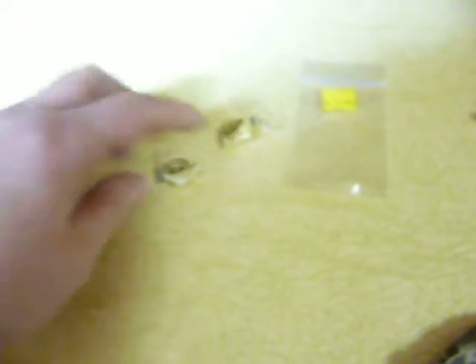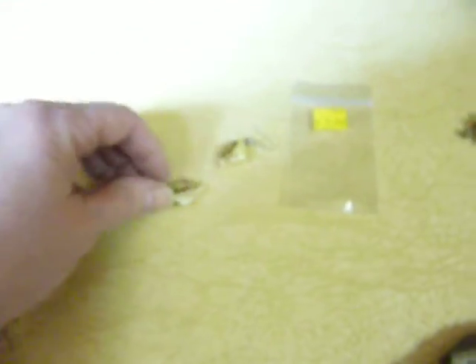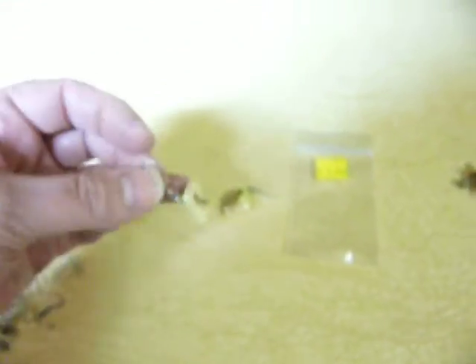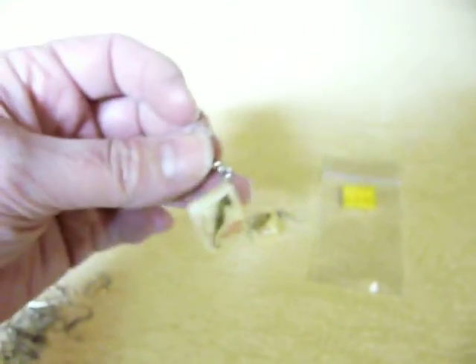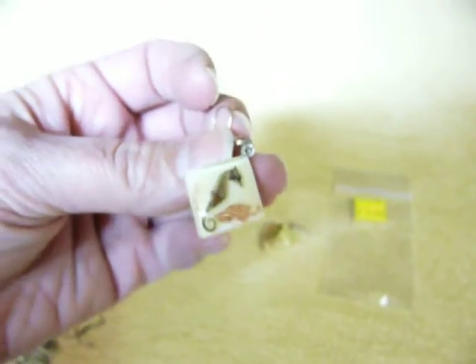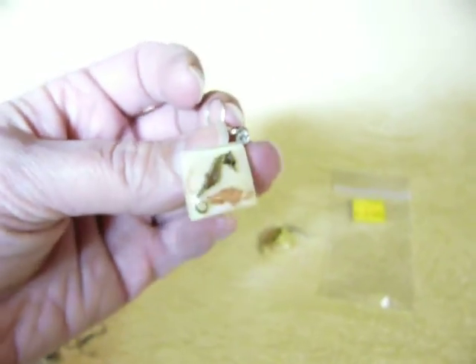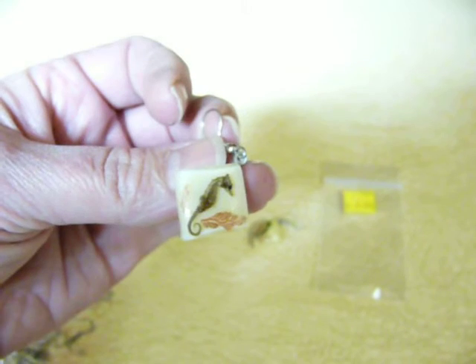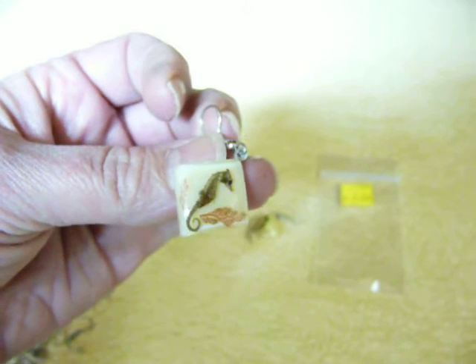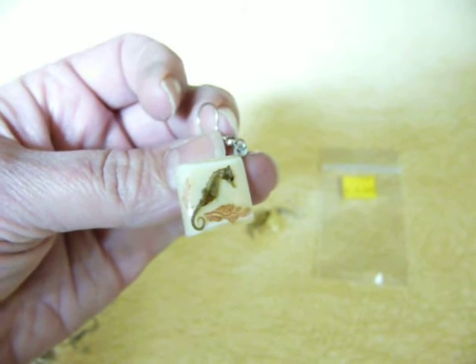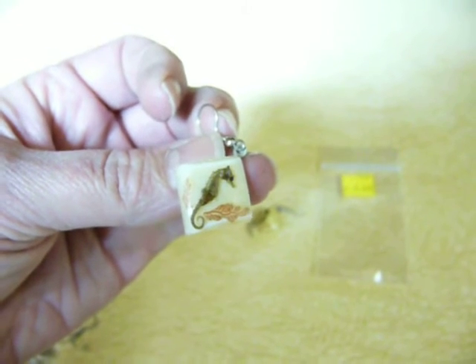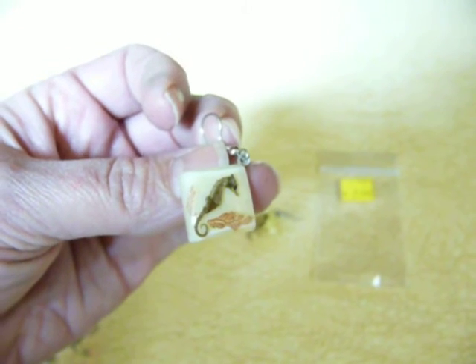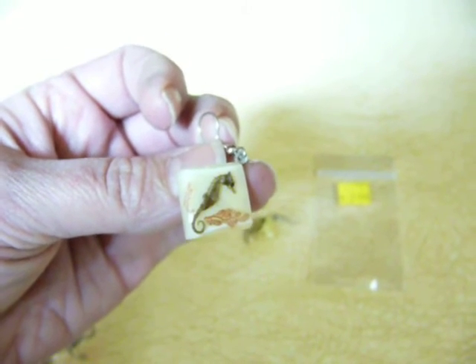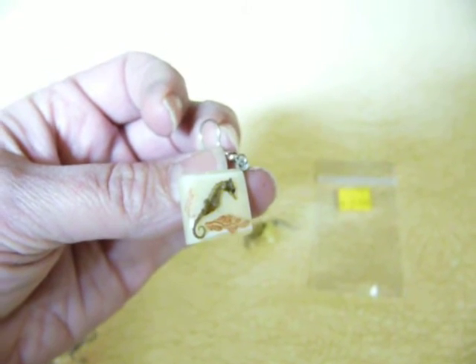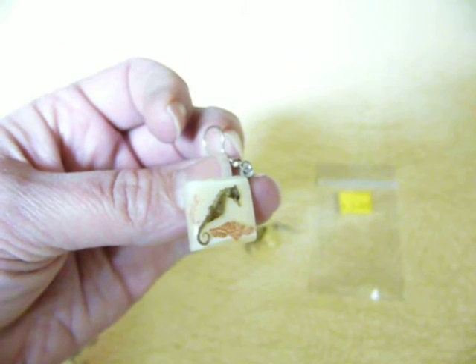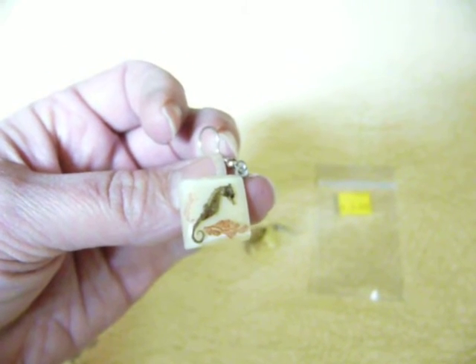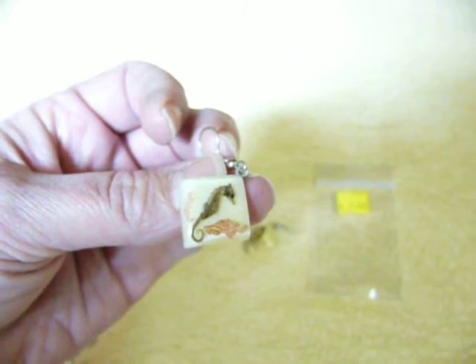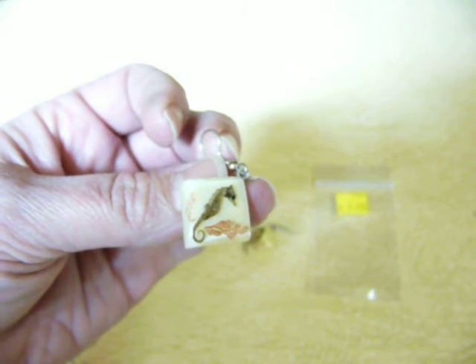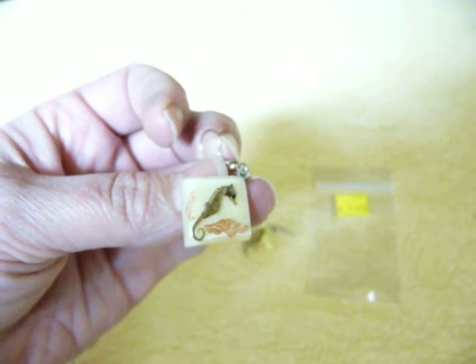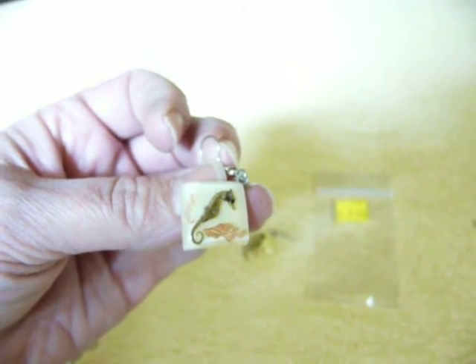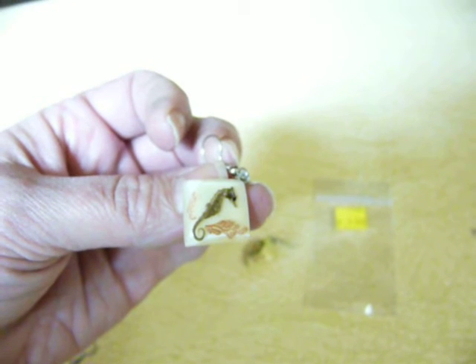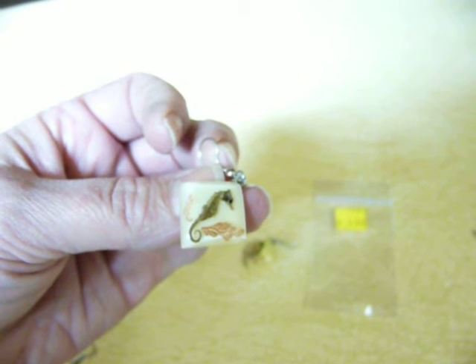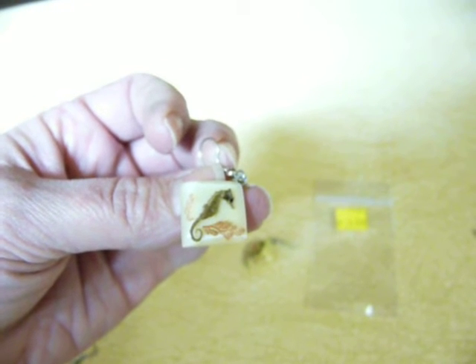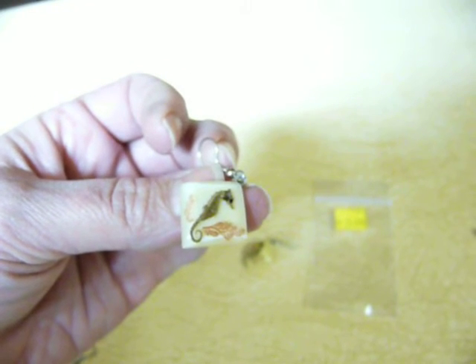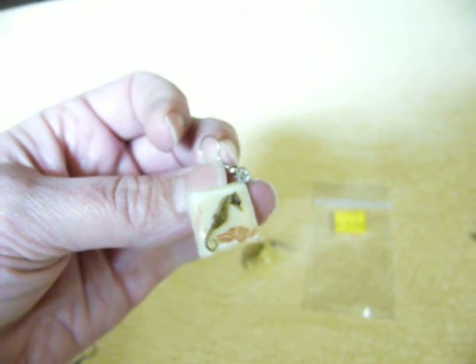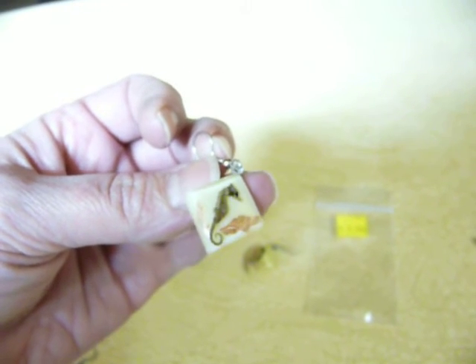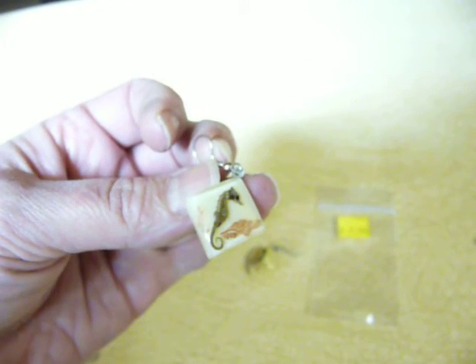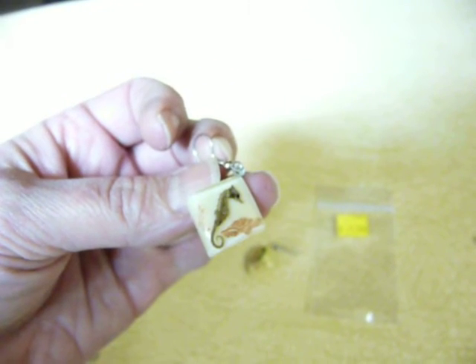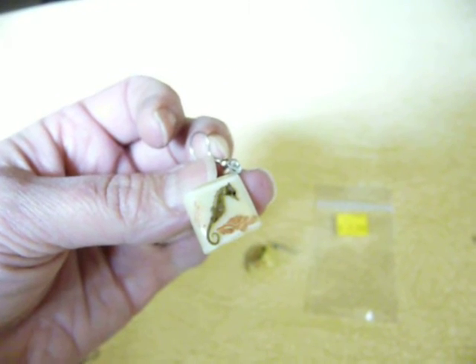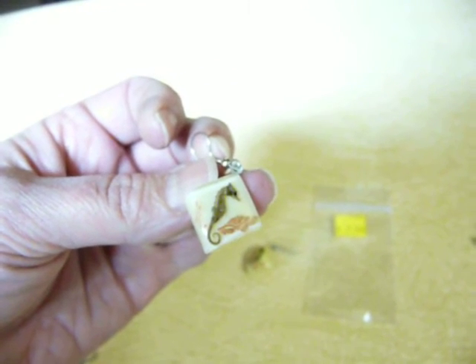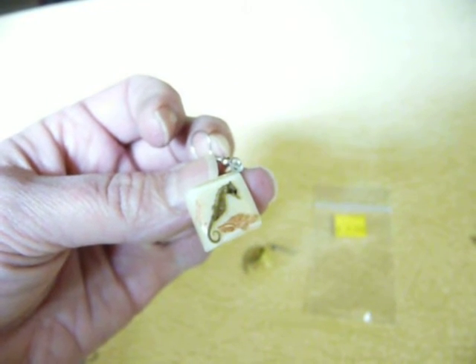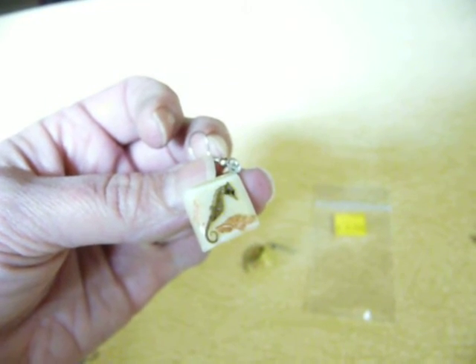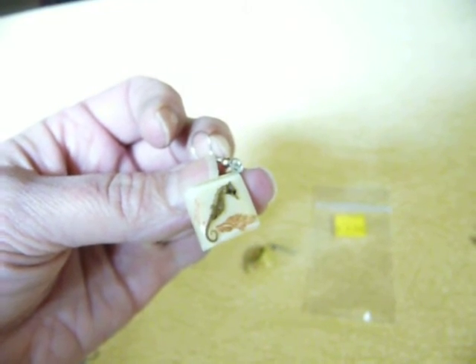So that's just a quick way to make clip-on earrings into pierce earrings. I hope that was helpful. Check out my blog, TheSecretIsGratitude.com, and type in 'seahorse earrings' to see the pictures and more description. Thanks!